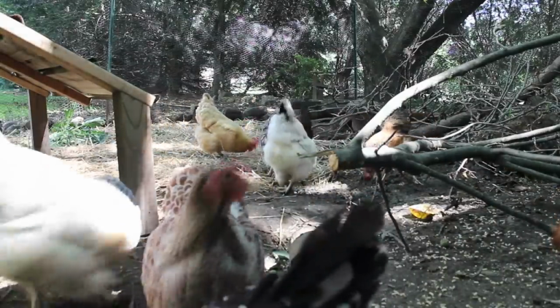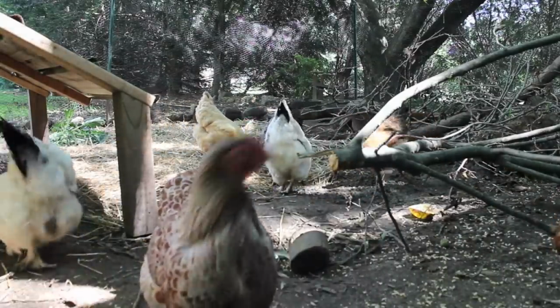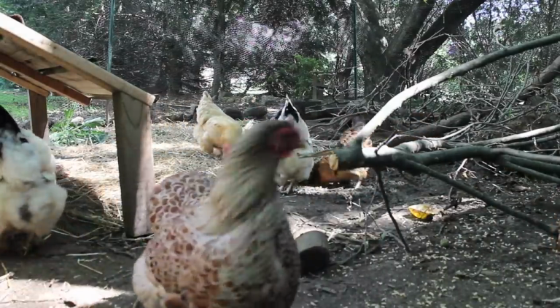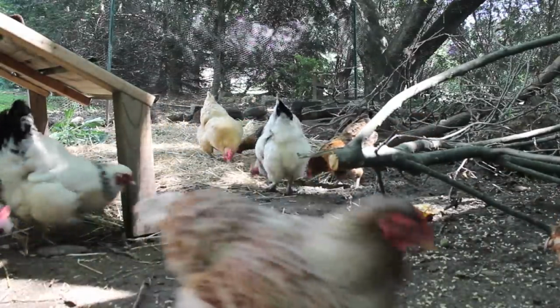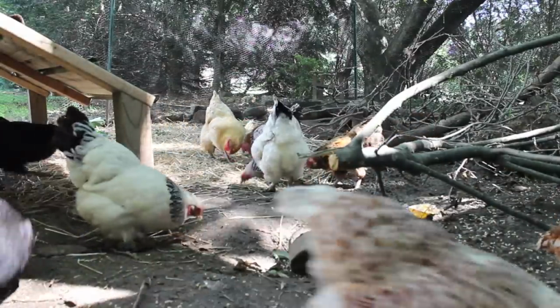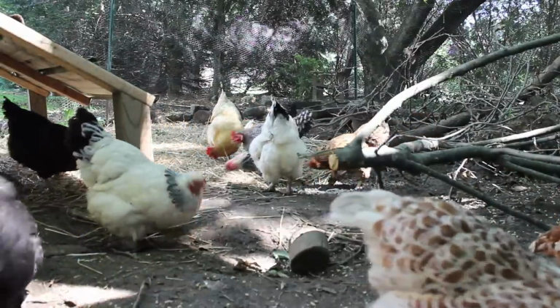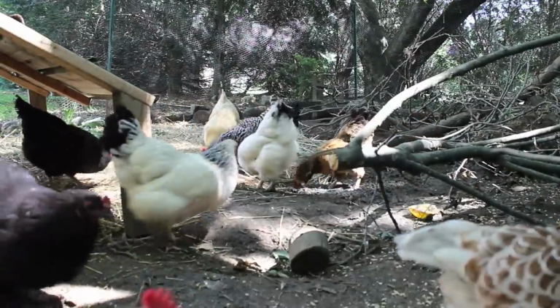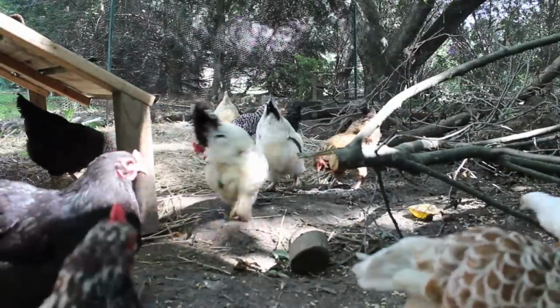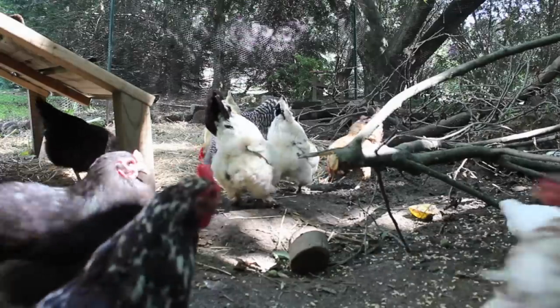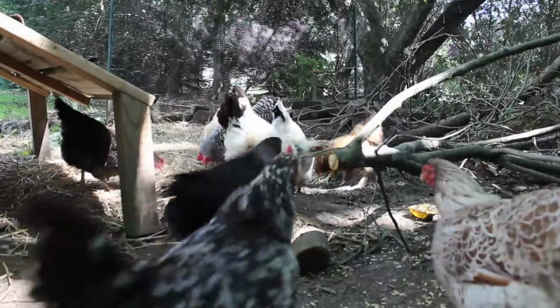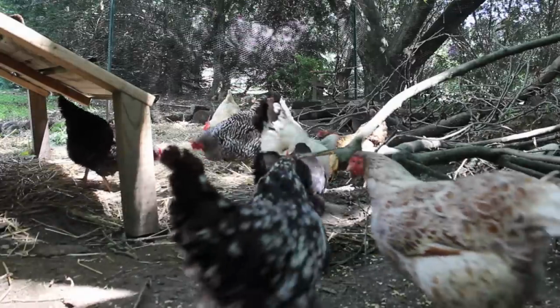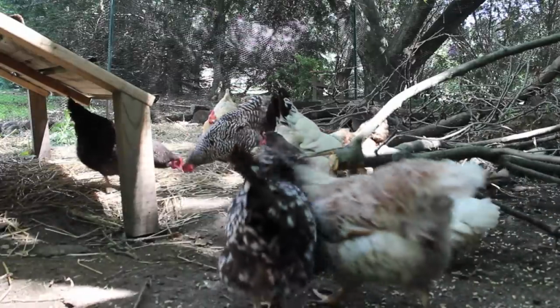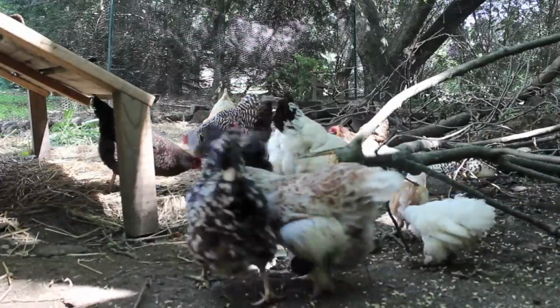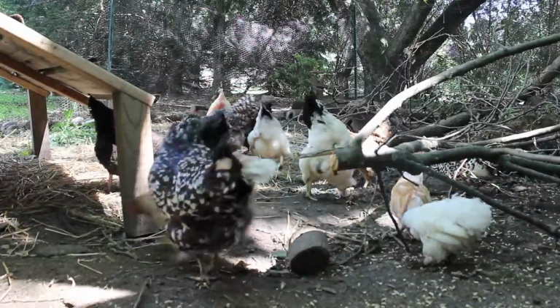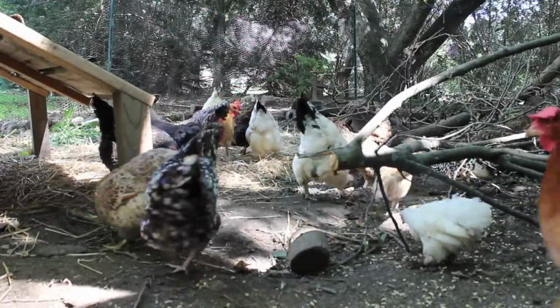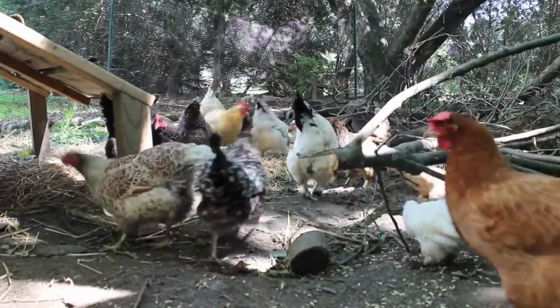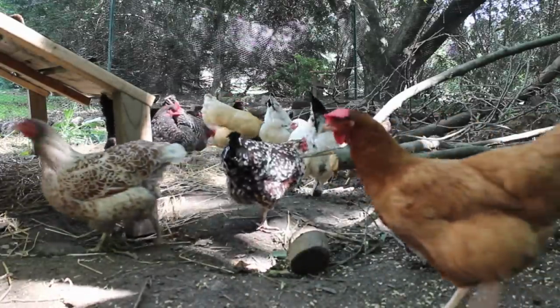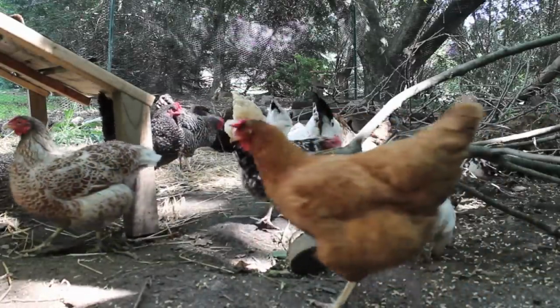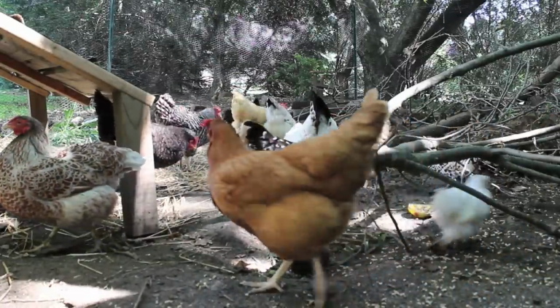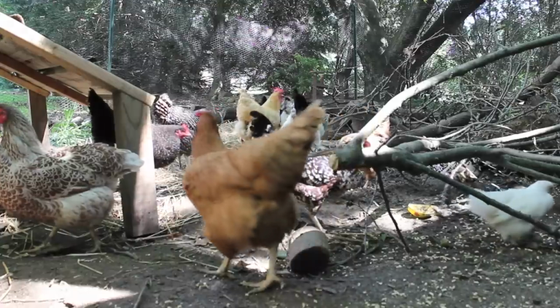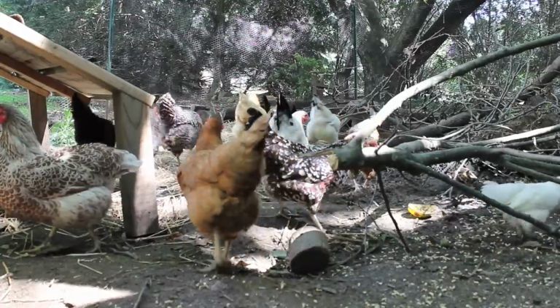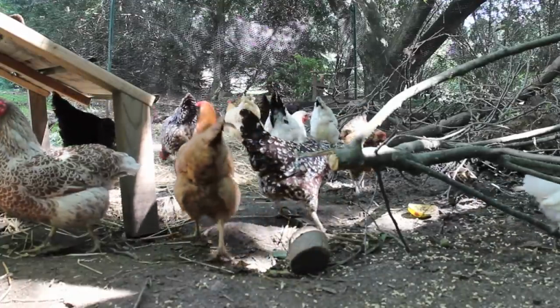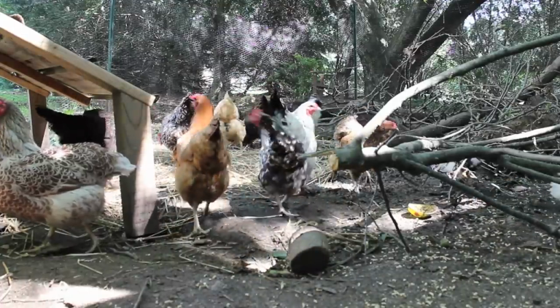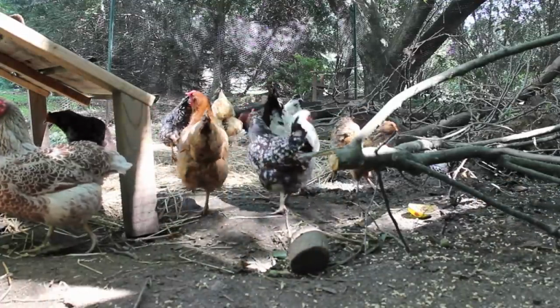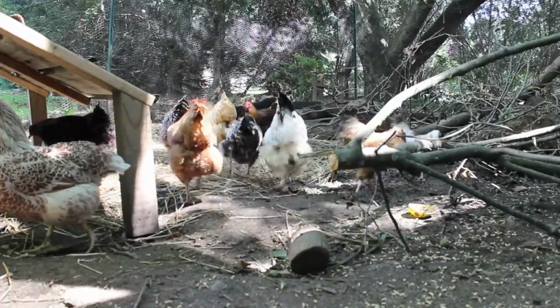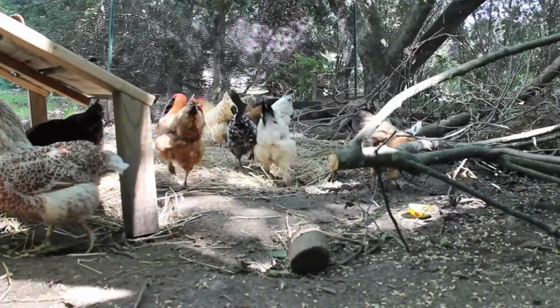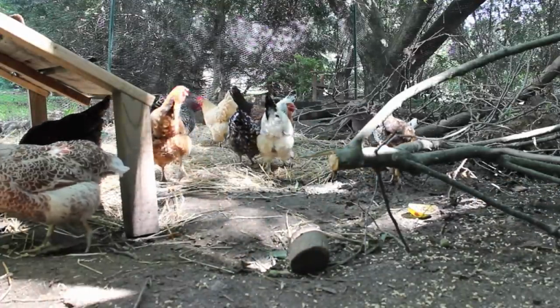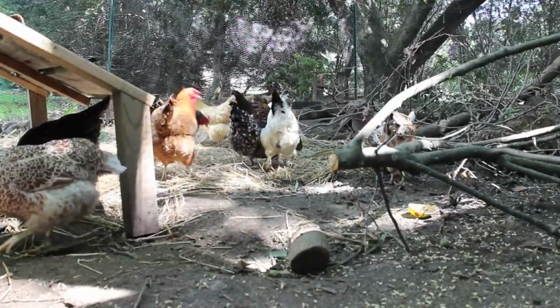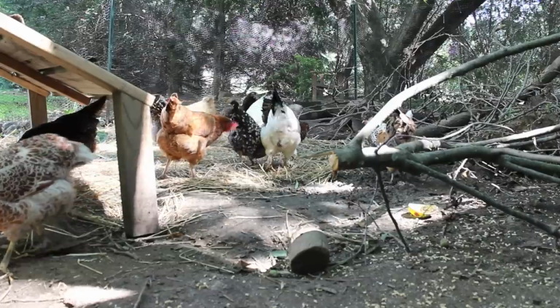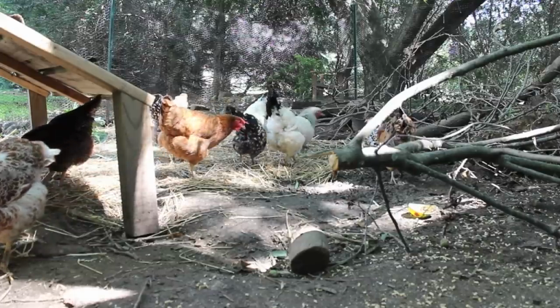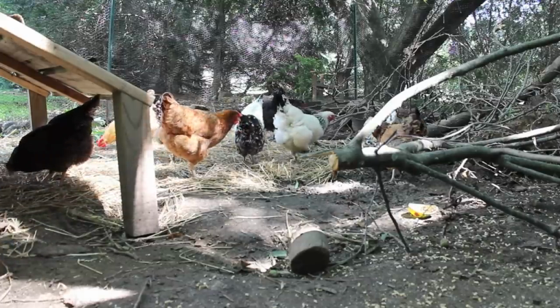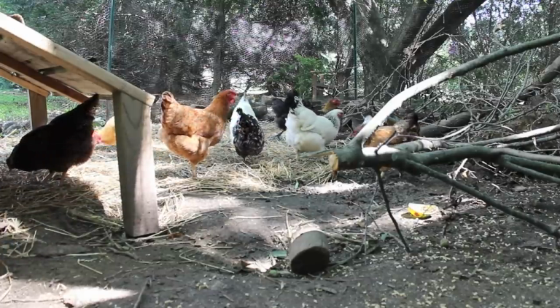Diet — as mentioned before, a high-quality, organic if possible, egg-layer feed should be provided. If chickens are fed a large amount of table scraps, missing many essential vitamins and minerals, eggs can be affected.